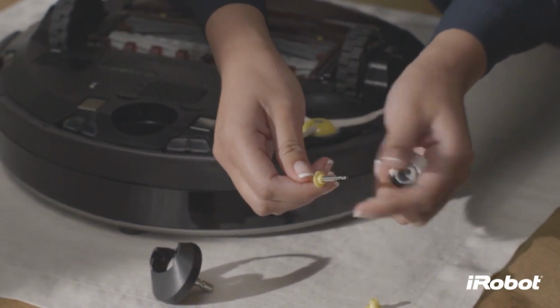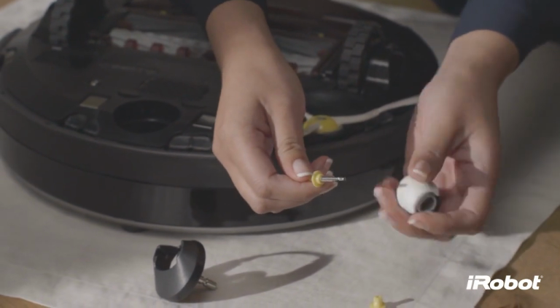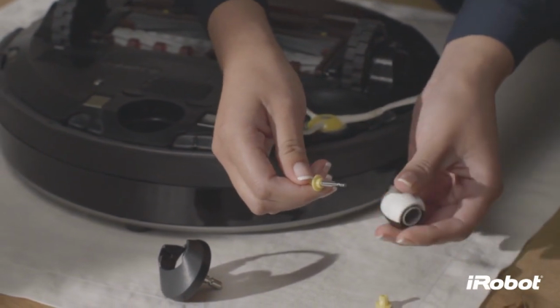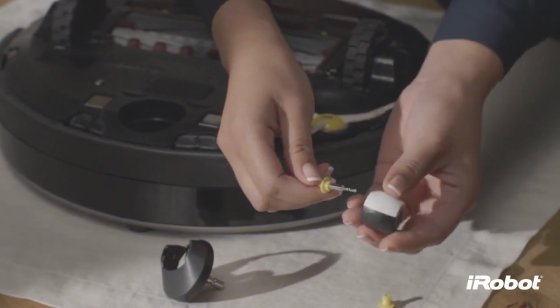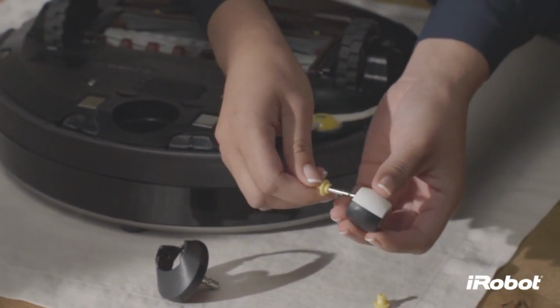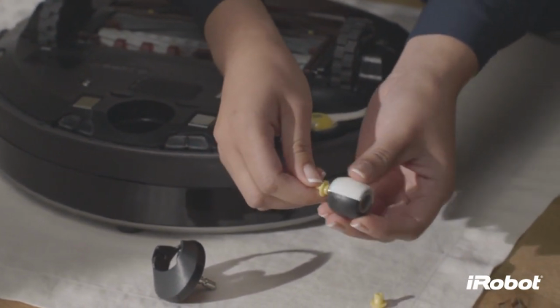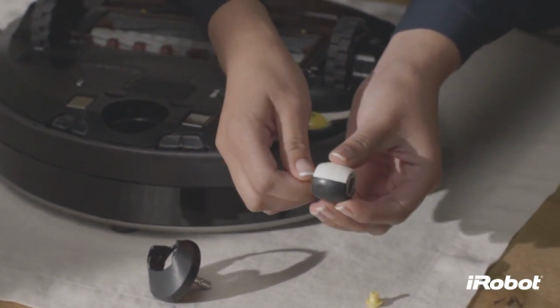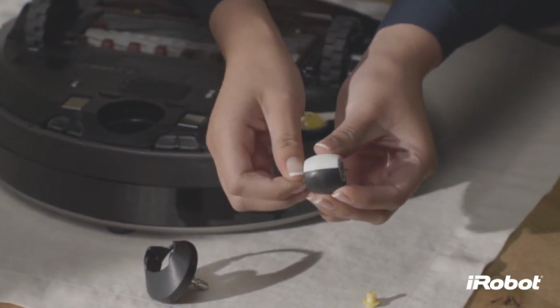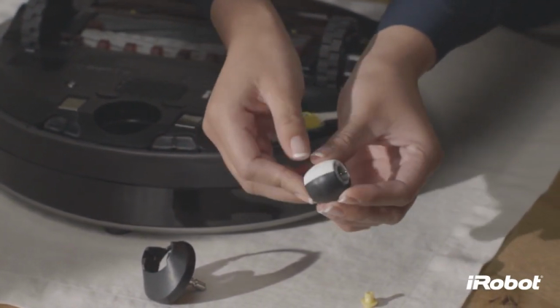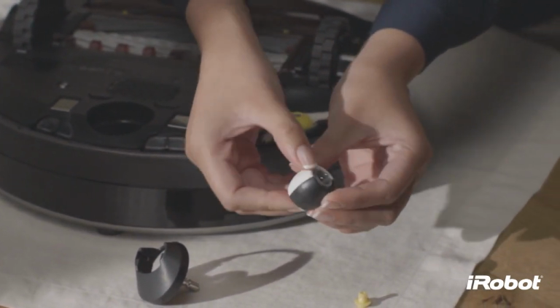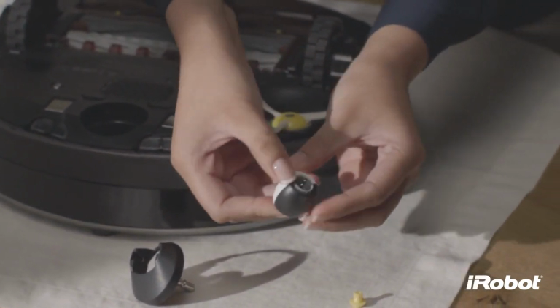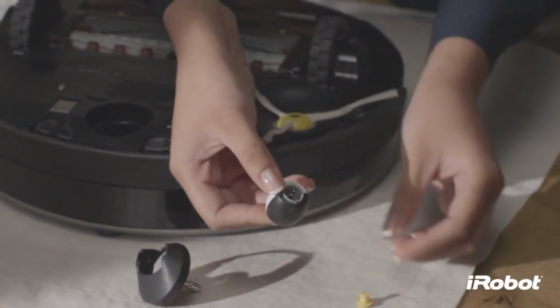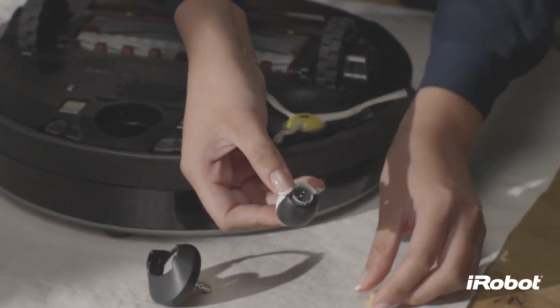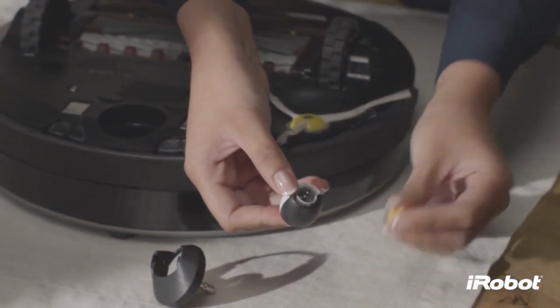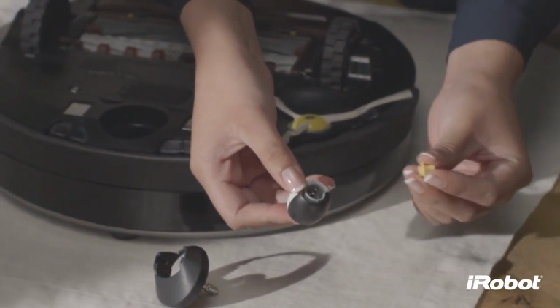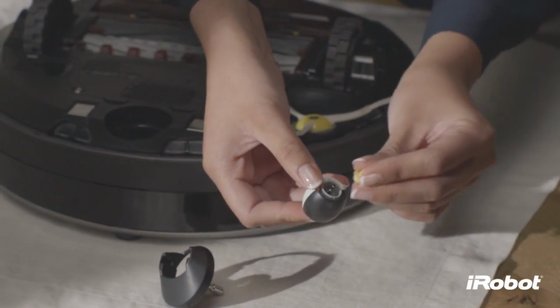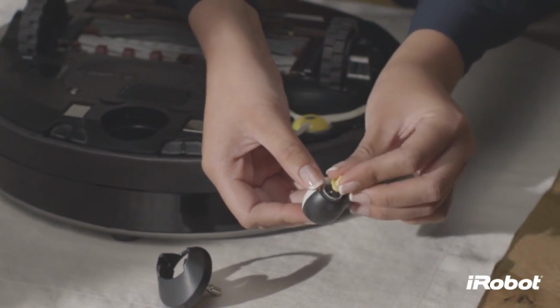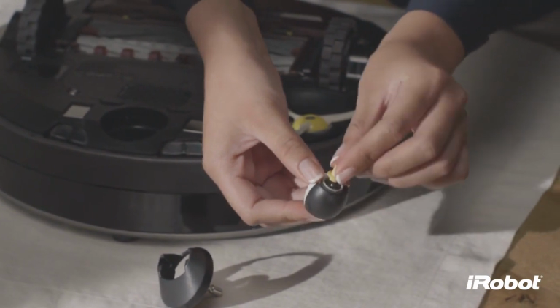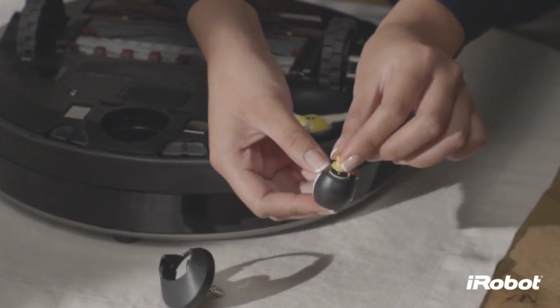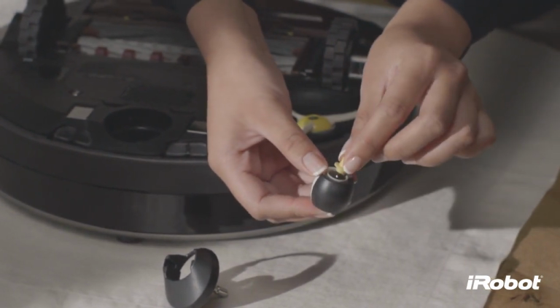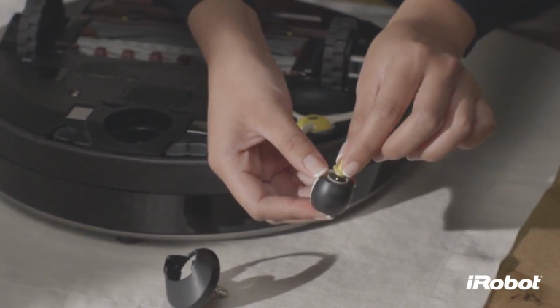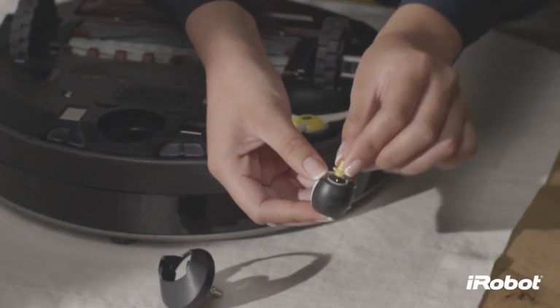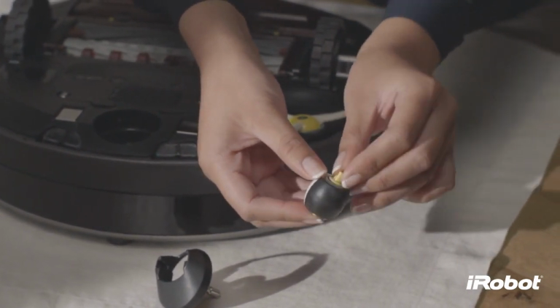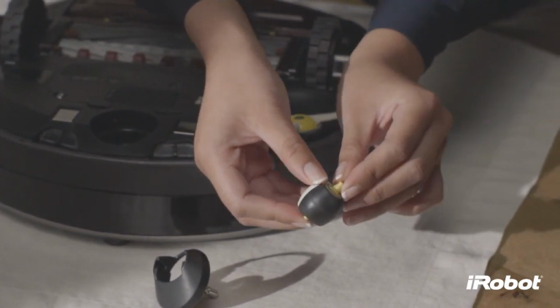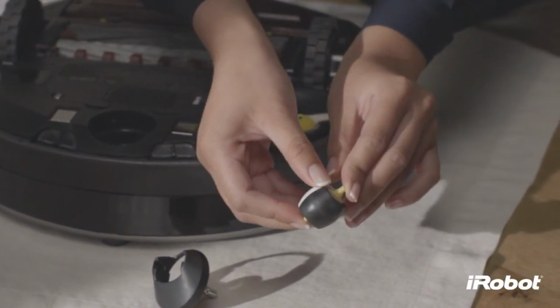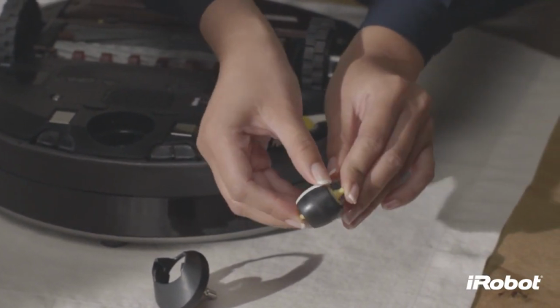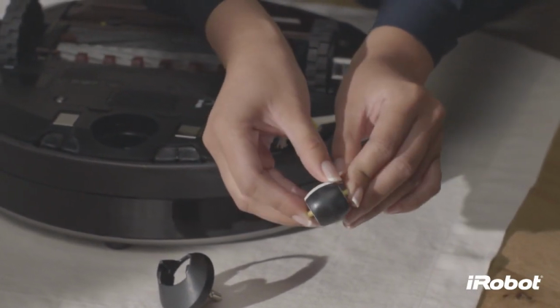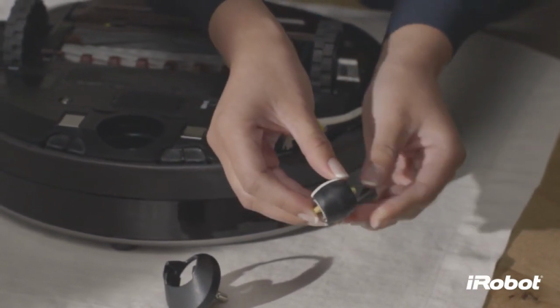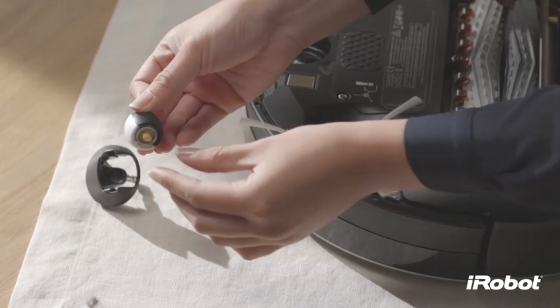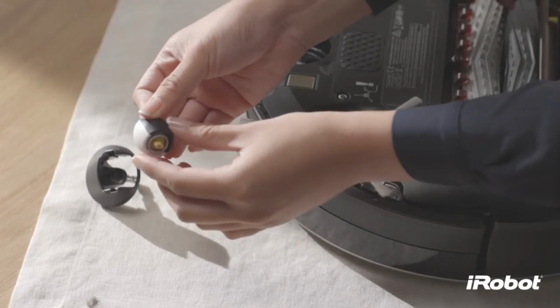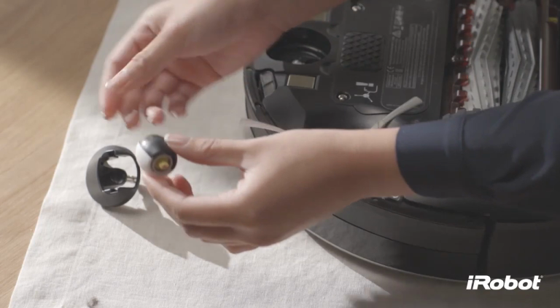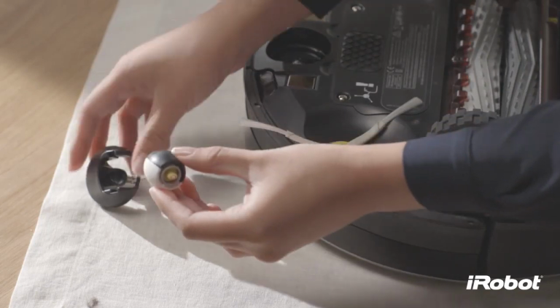Reinstall the wear guards and shaft assembly to the wheel, and the wheel to the housing, and the housing into the robot.